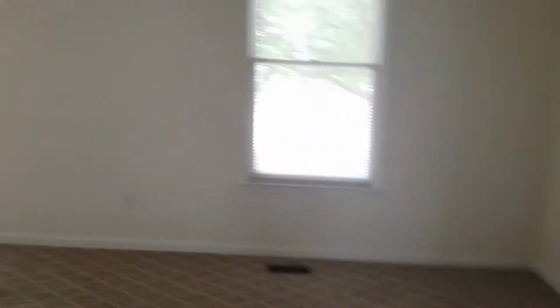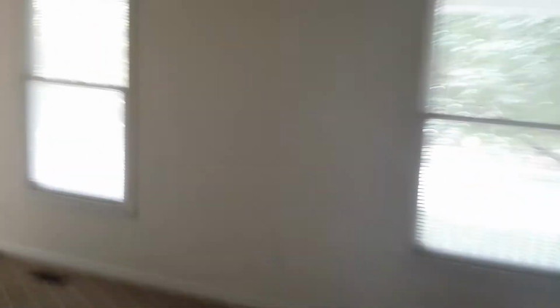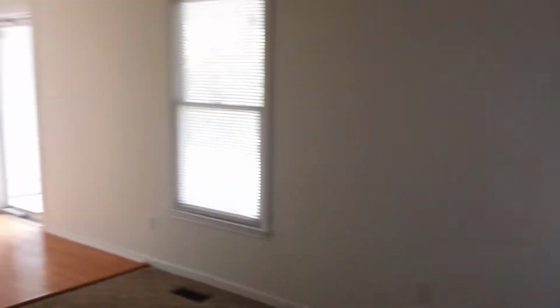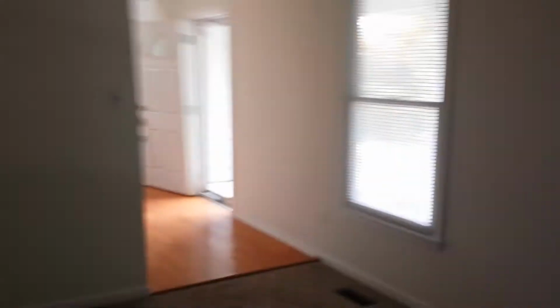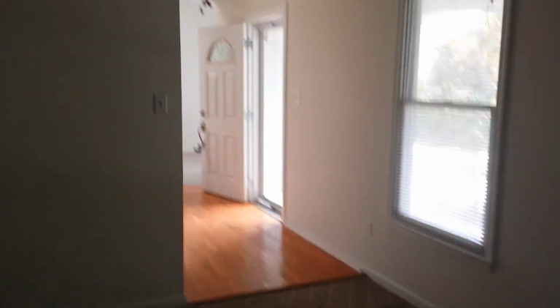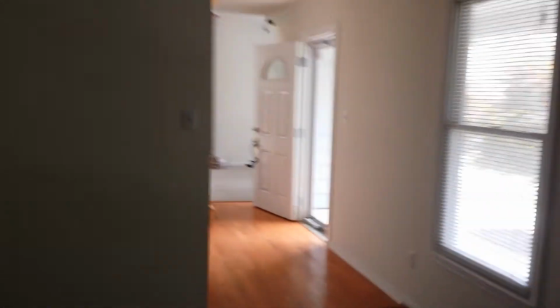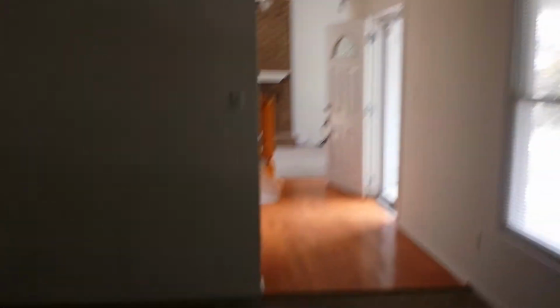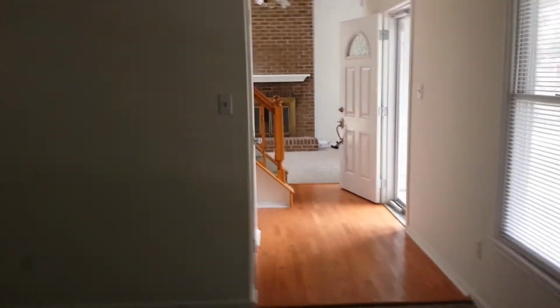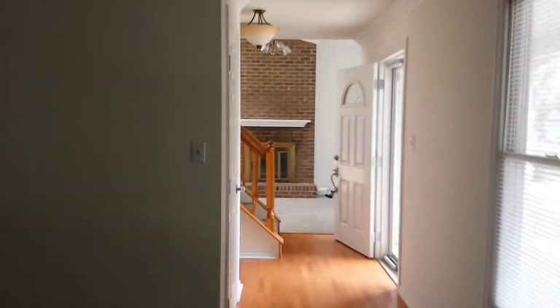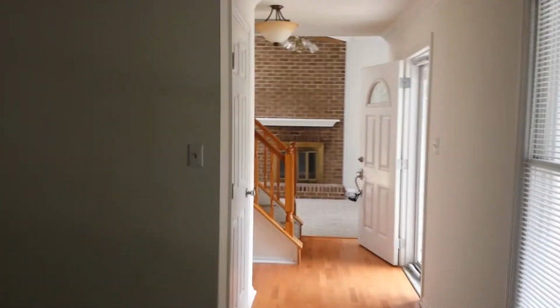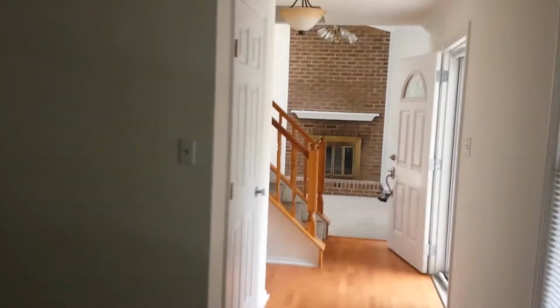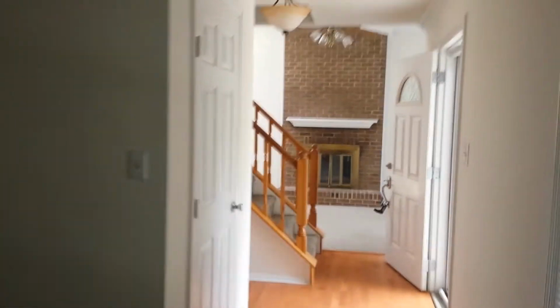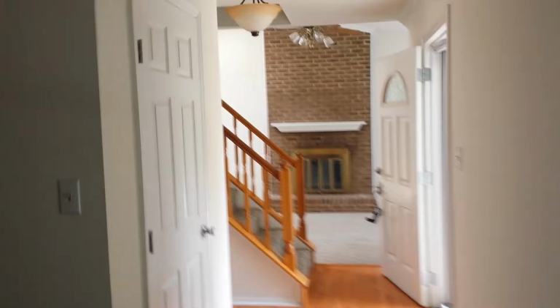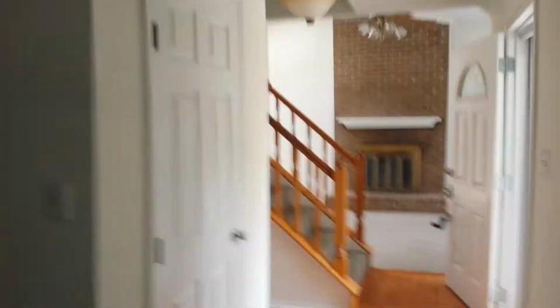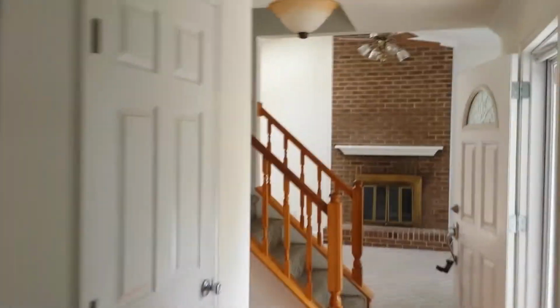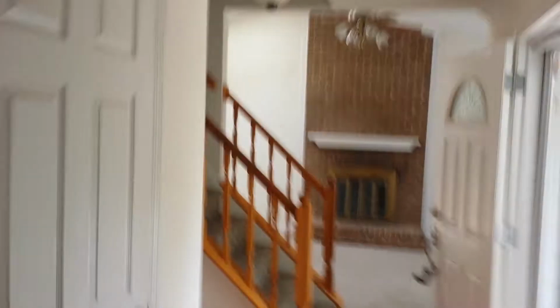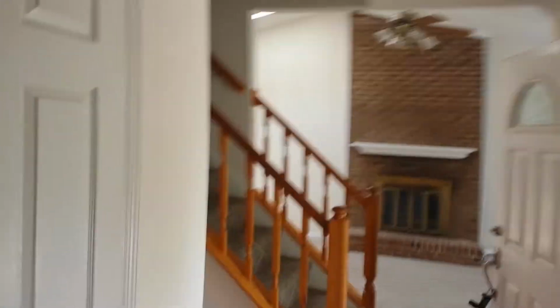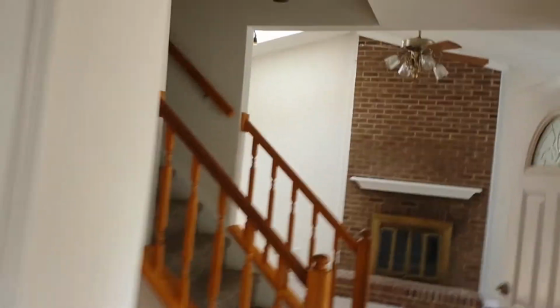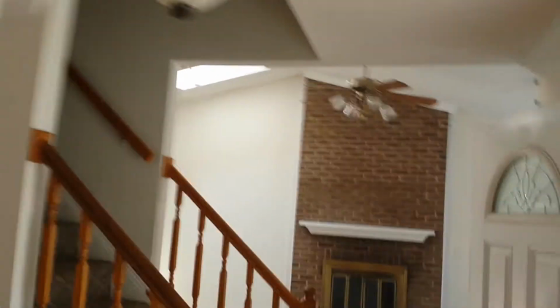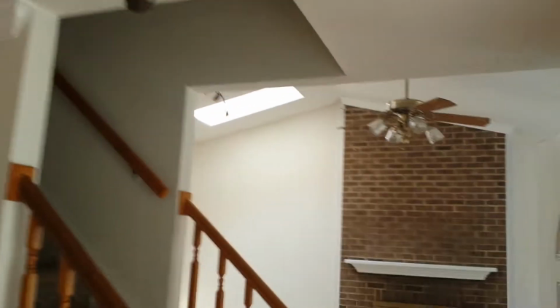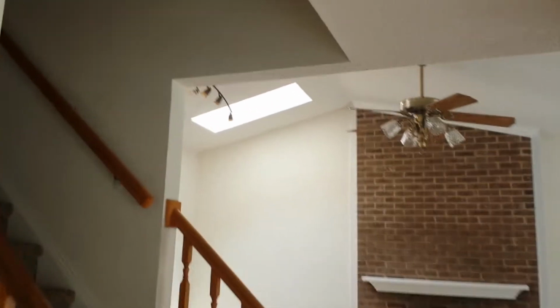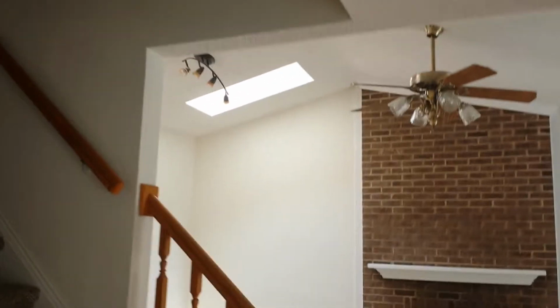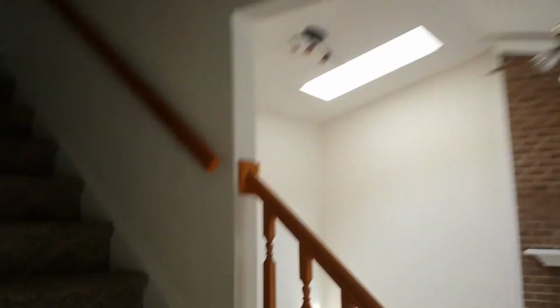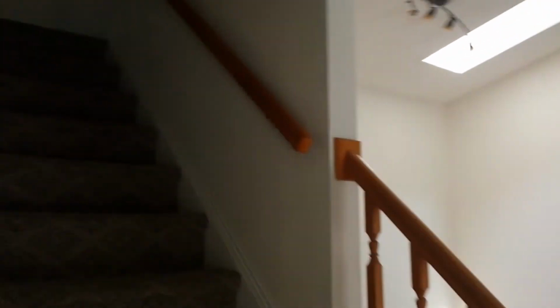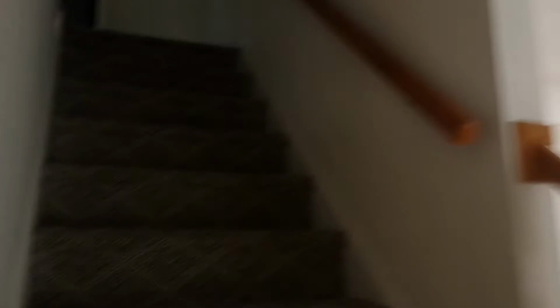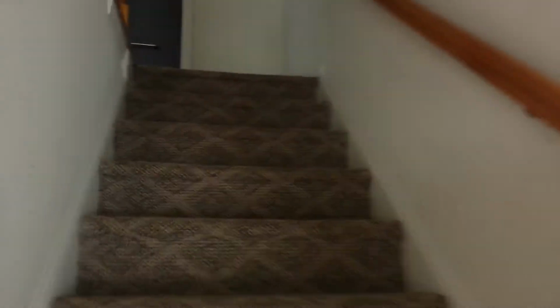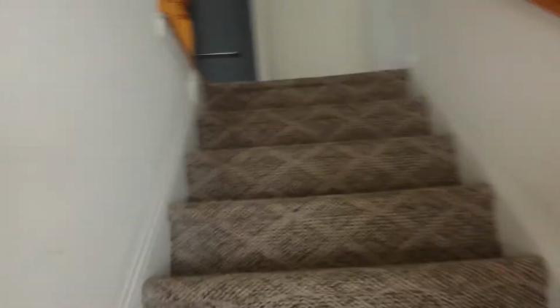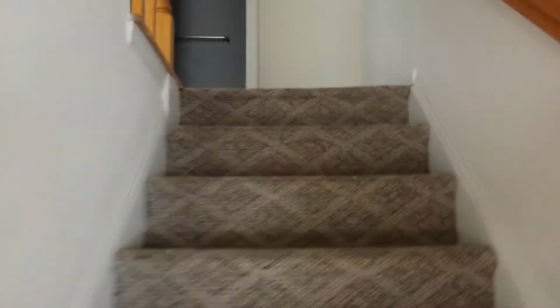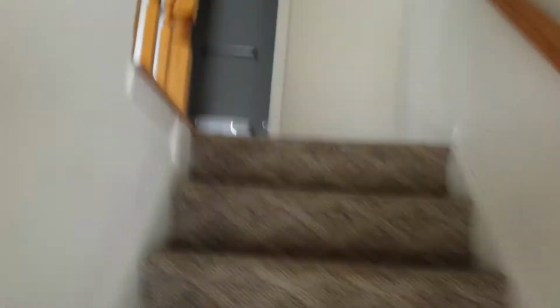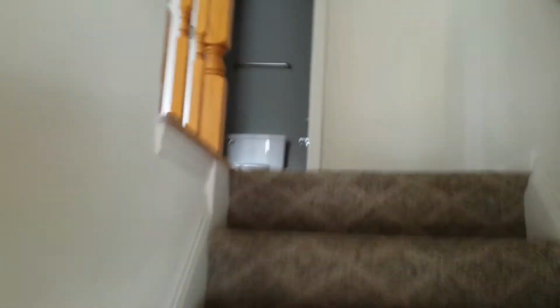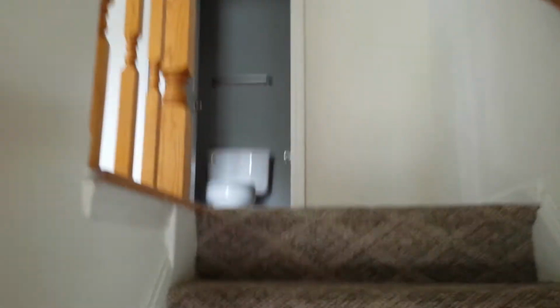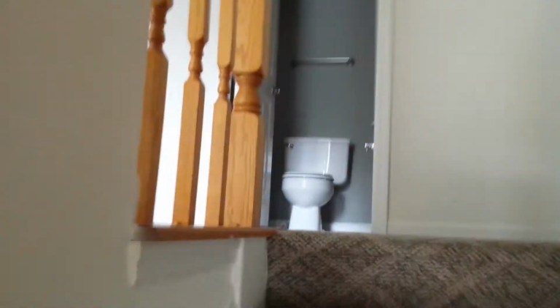We've got a family room, so downstairs we not only have a family room, but we have a formal living room, formal dining room, and an eat-in kitchen. This living room really is something spectacular. Let's go take a look upstairs and see what we think about that.